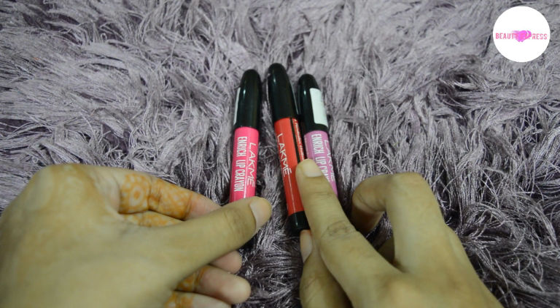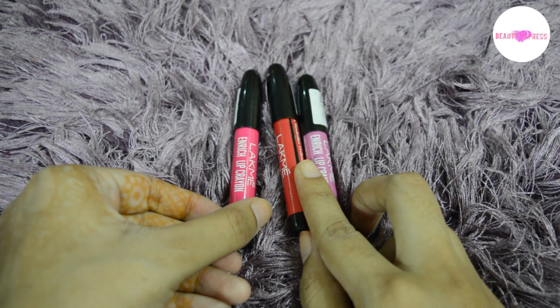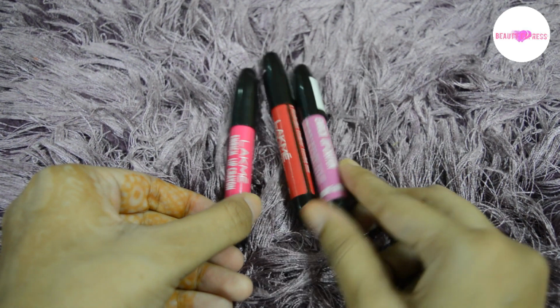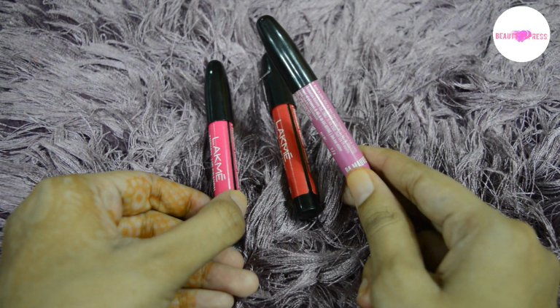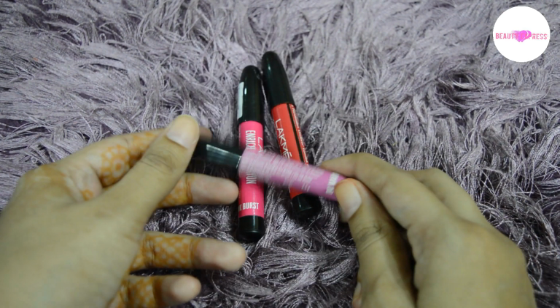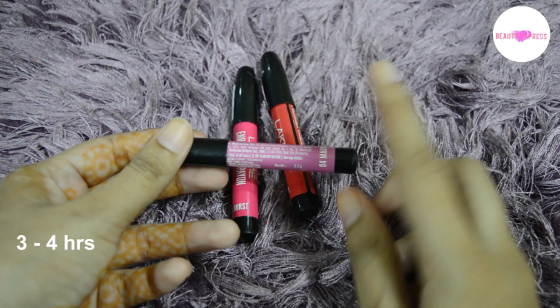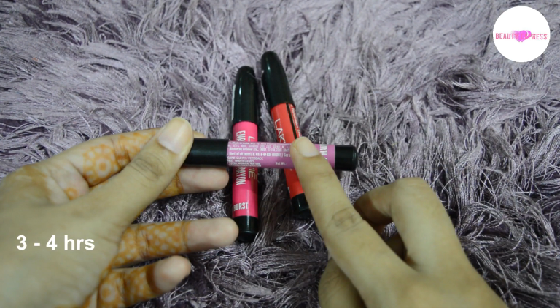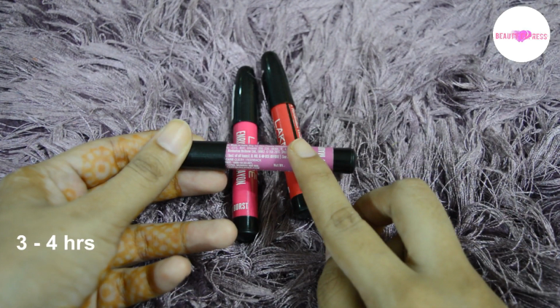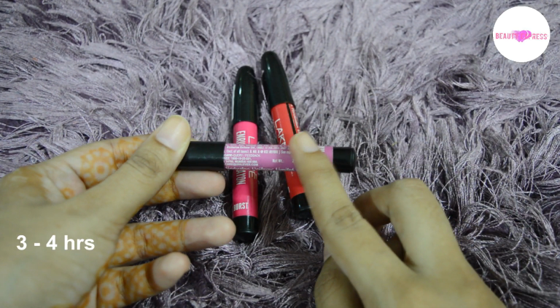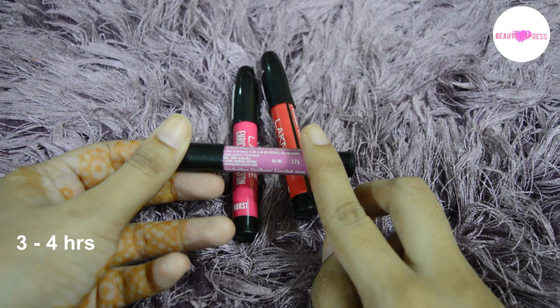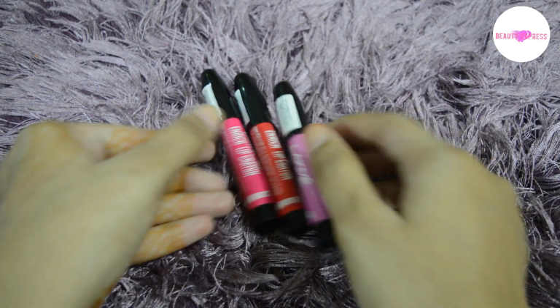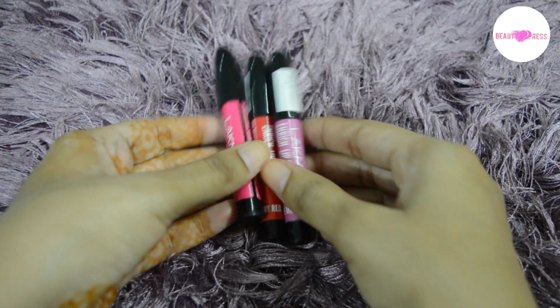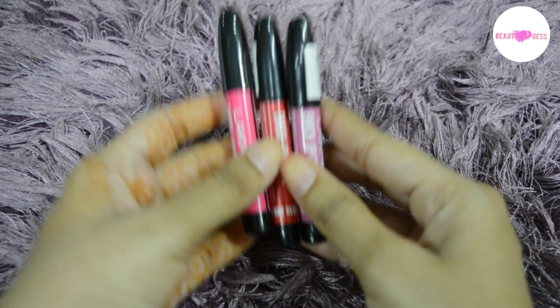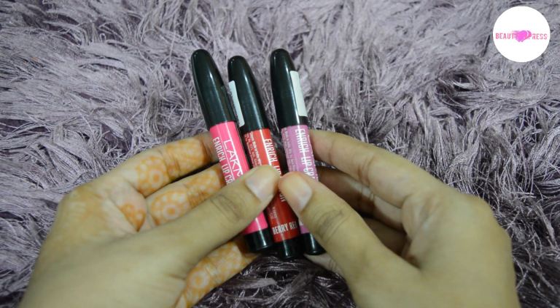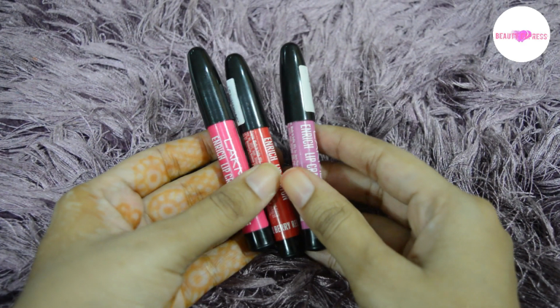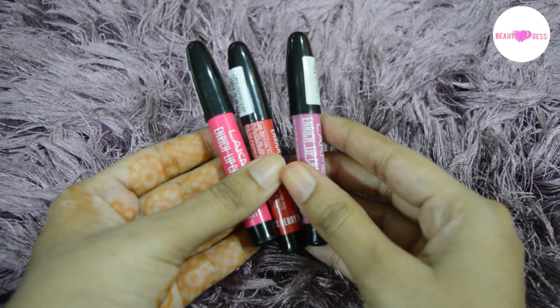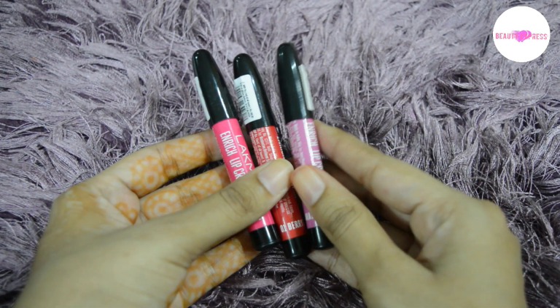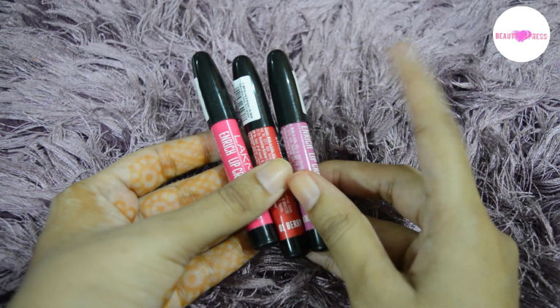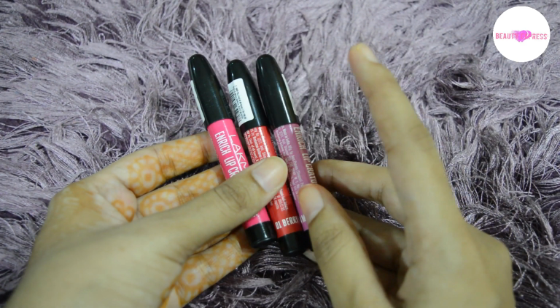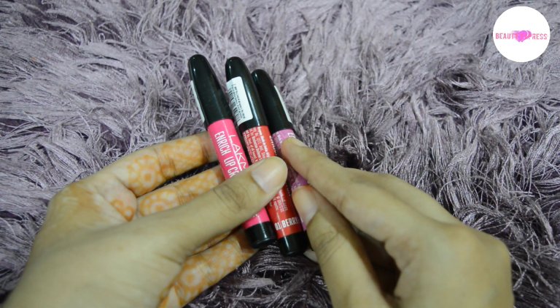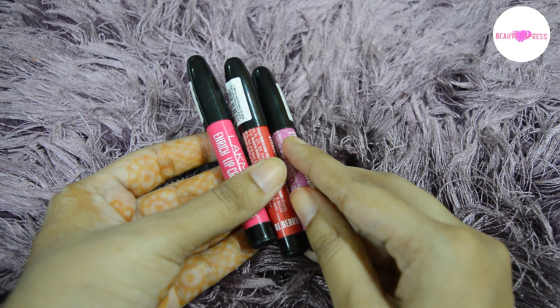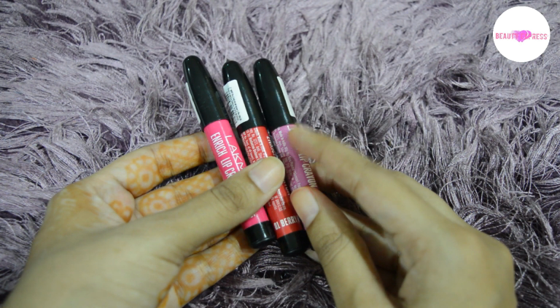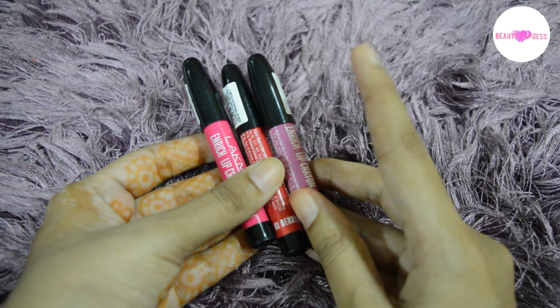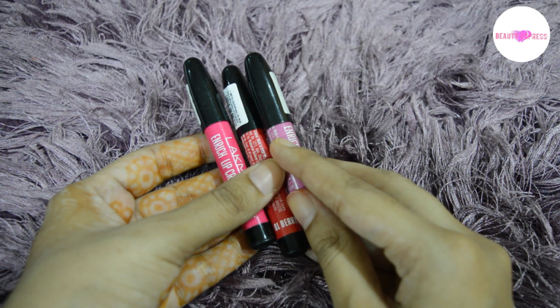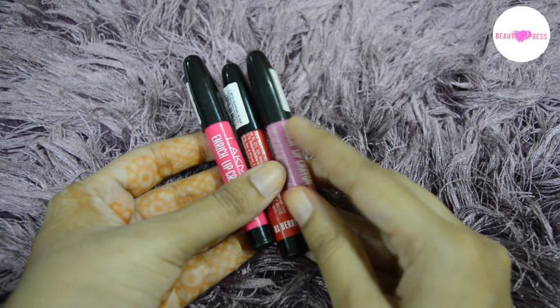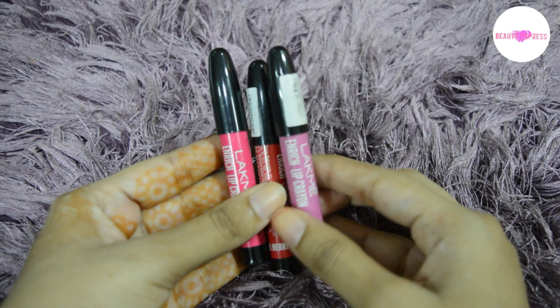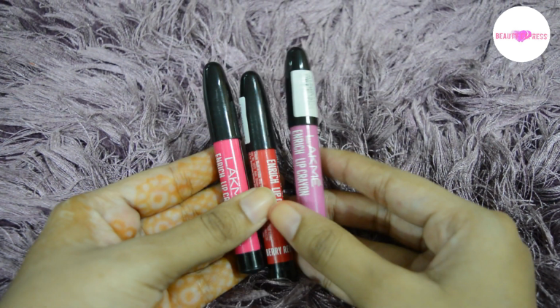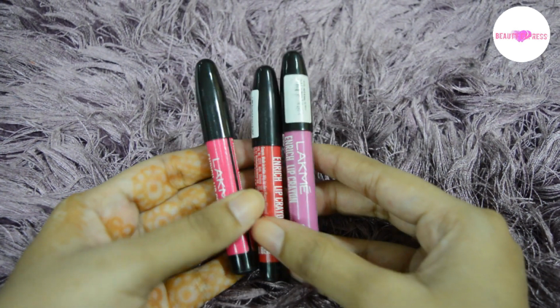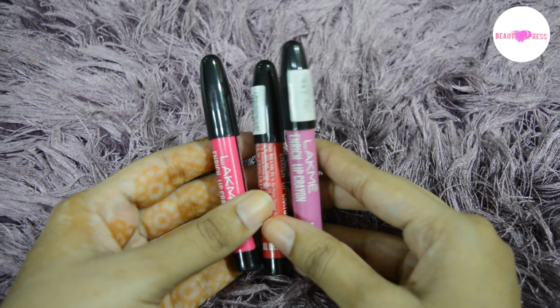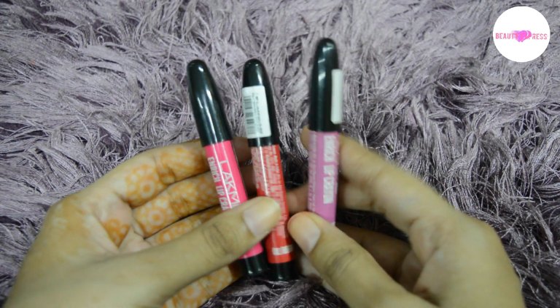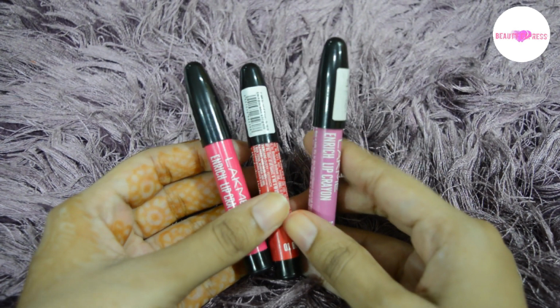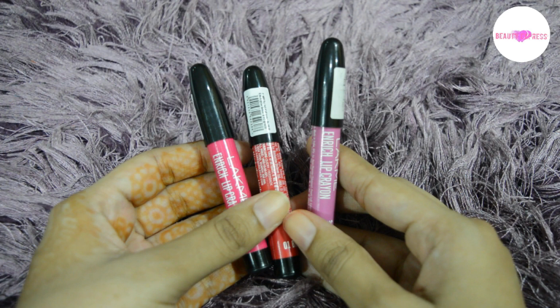When it comes to the staying power of these lip crayons, it is pretty good — they stay for three to four hours completely on the lips. So these lip crayons from Lakme are amazing for this price. I can say these crayons come in the top under budget-friendly lipsticks. Hope you guys find this video helpful. Thanks for watching — please do like and subscribe.